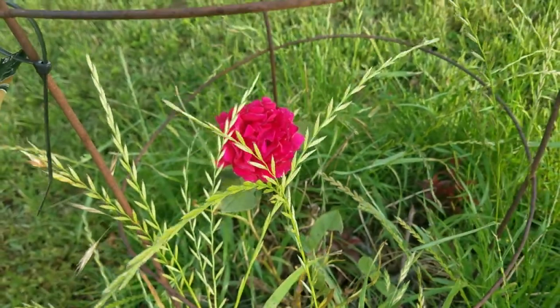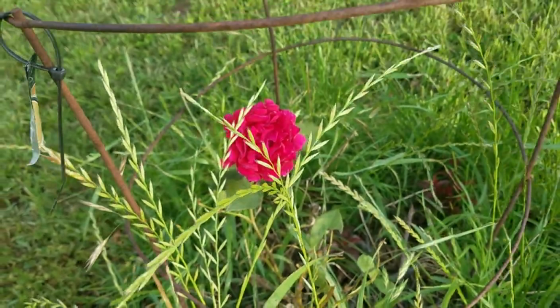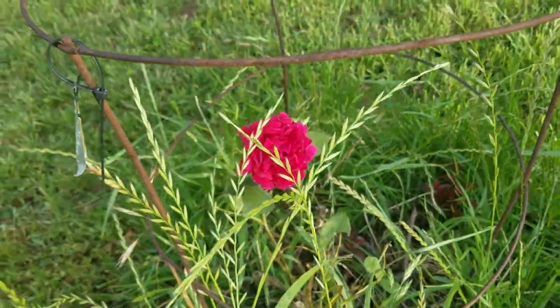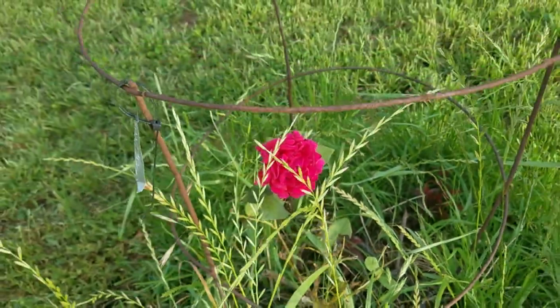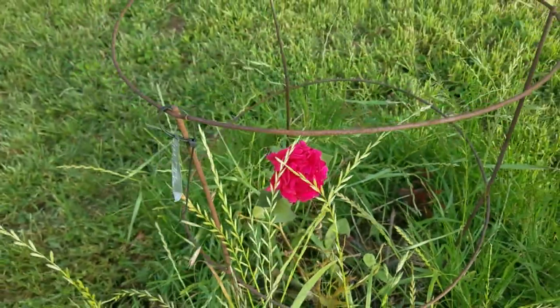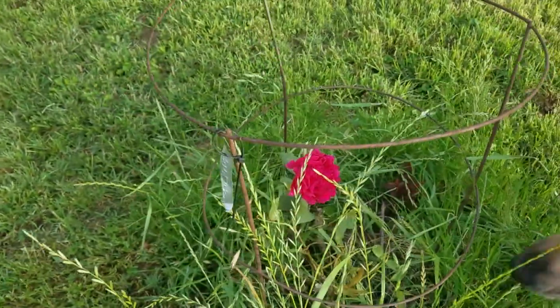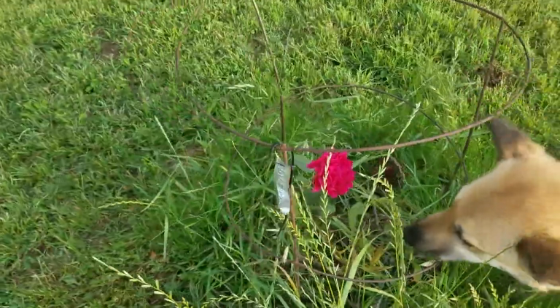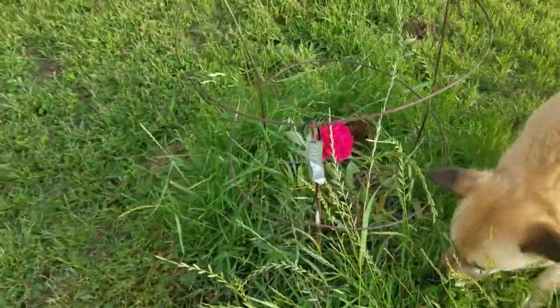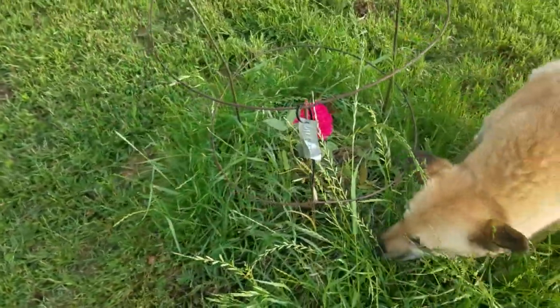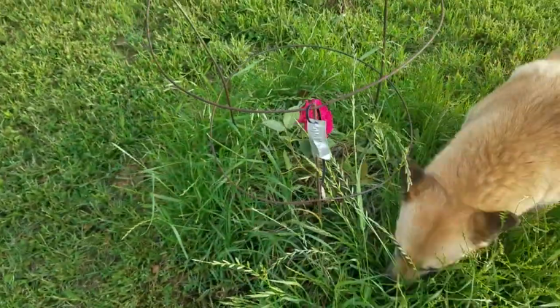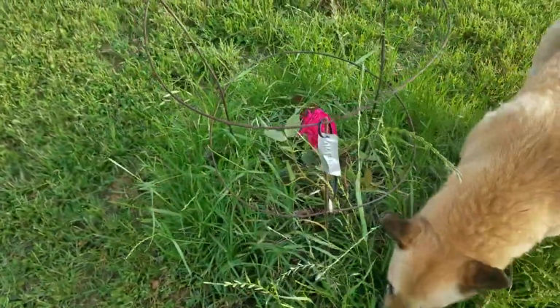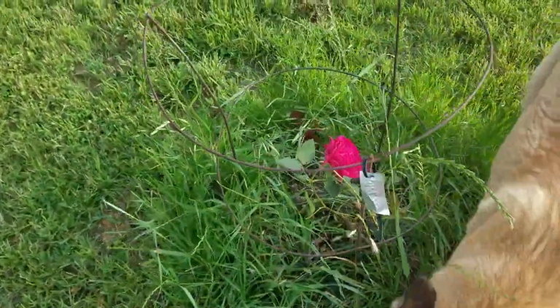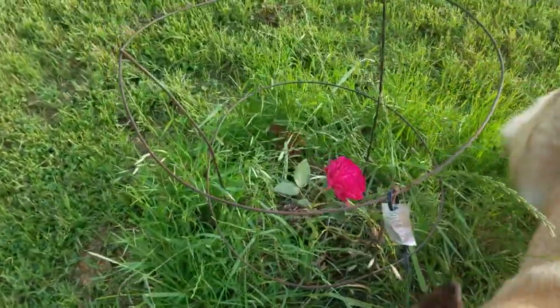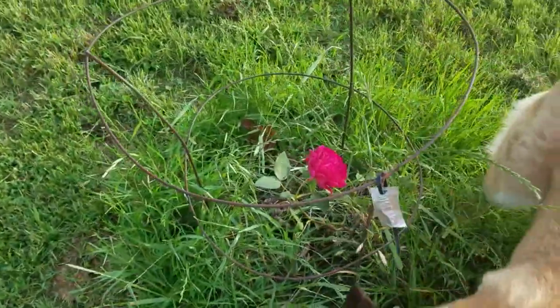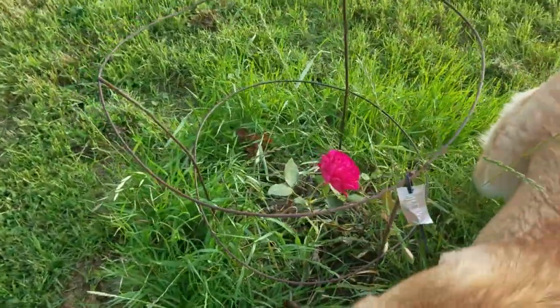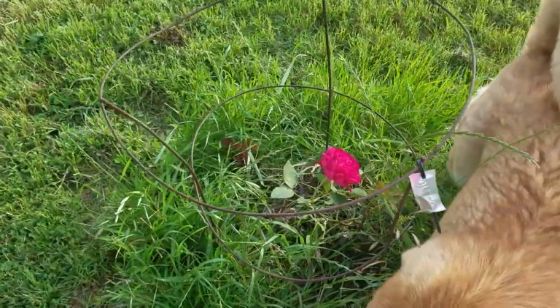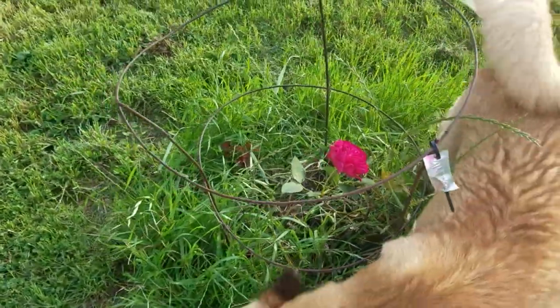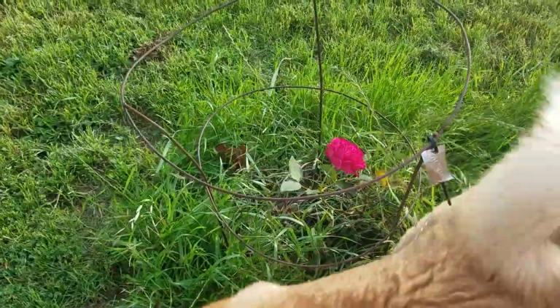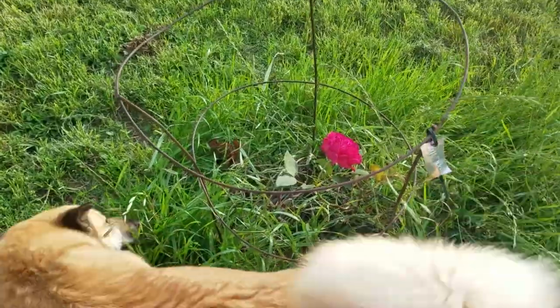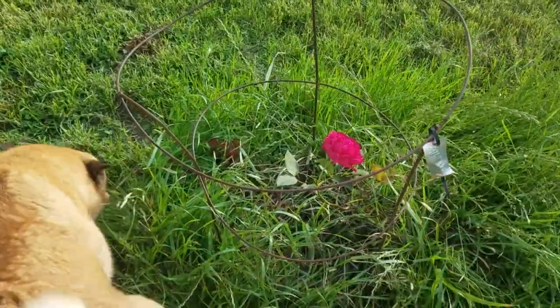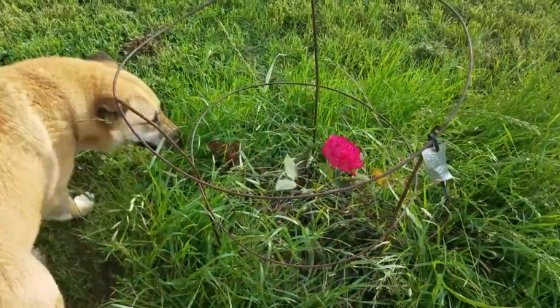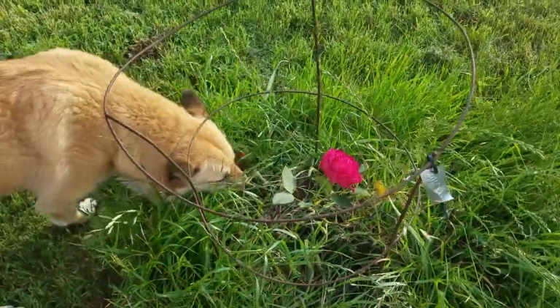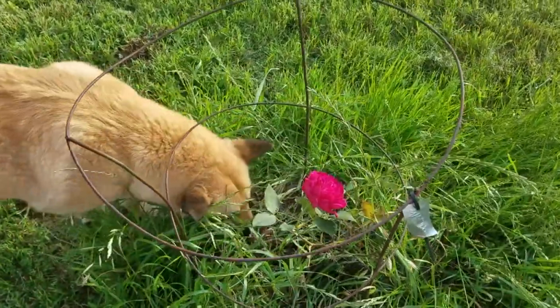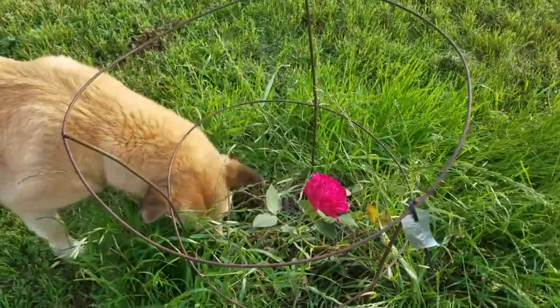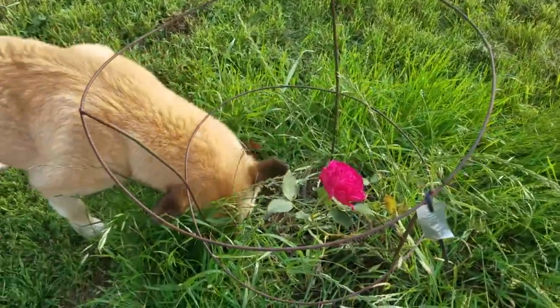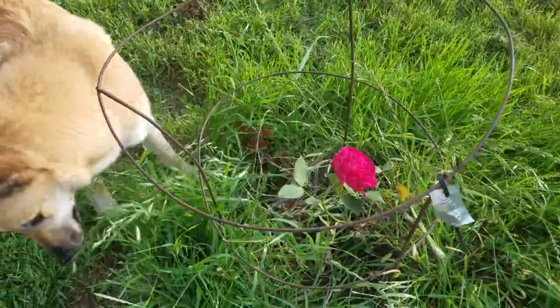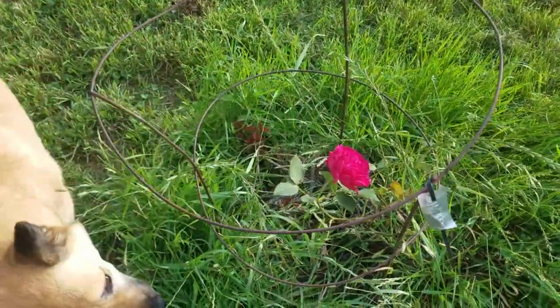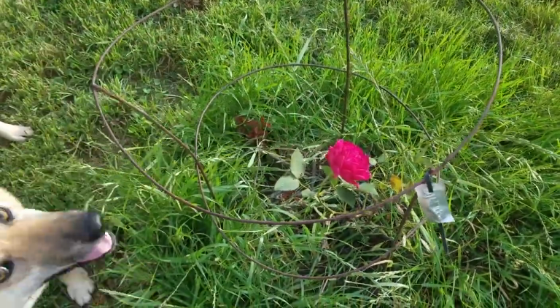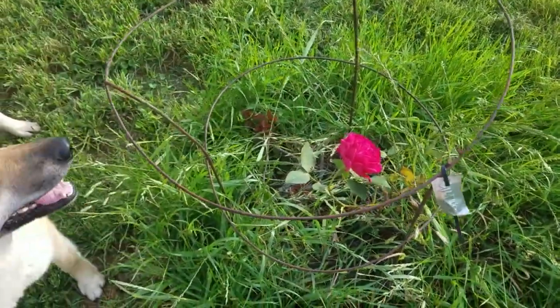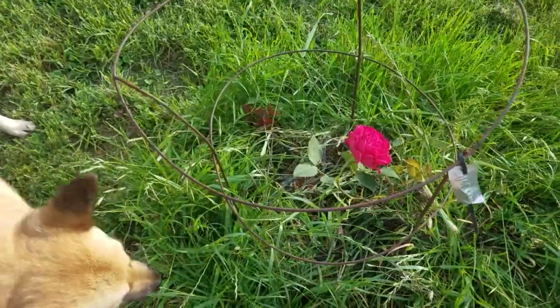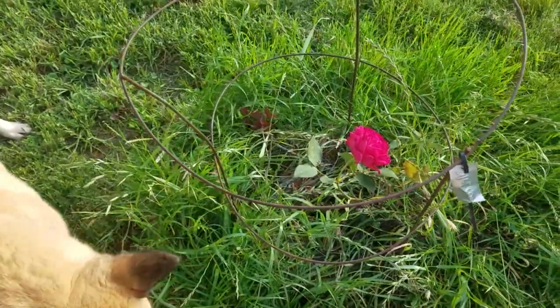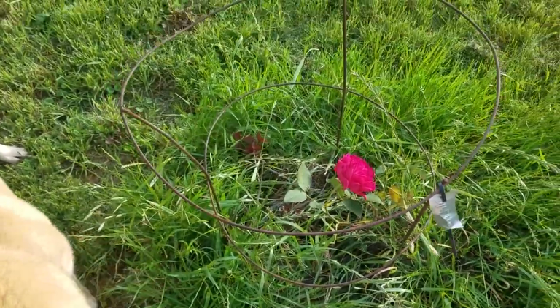Hello everybody, welcome to homesteading at Kukurga Hooft. It is a lovely Saturday morning, a little bit chilly, so I put on a jacket today. I was just kind of piddling outside after waking up early — not on purpose.